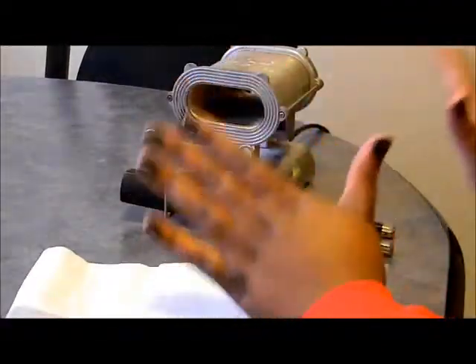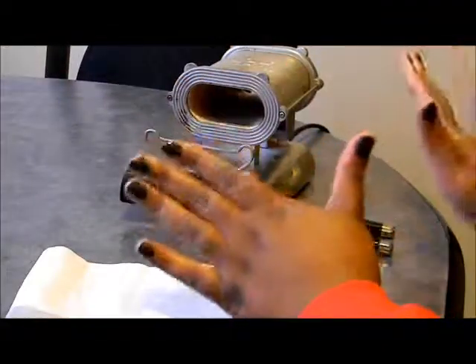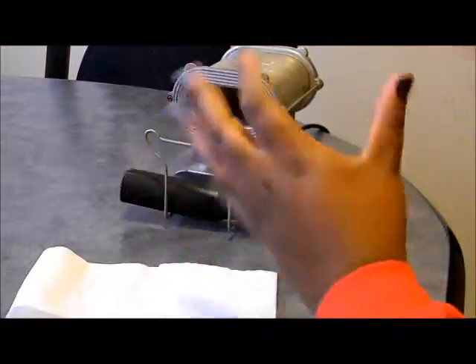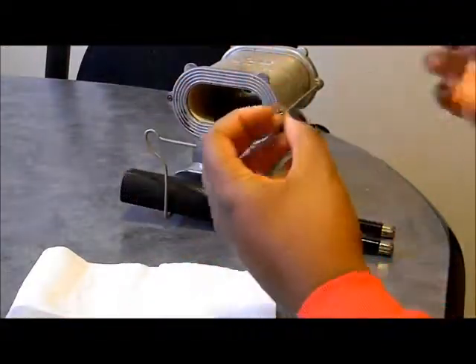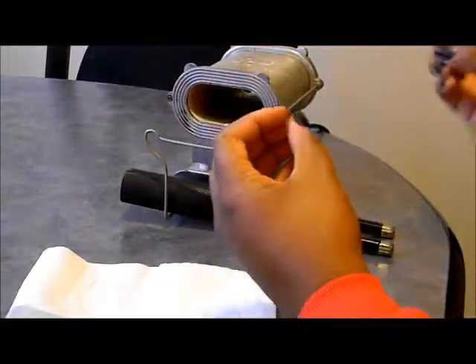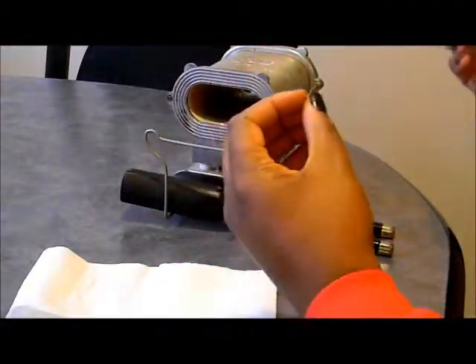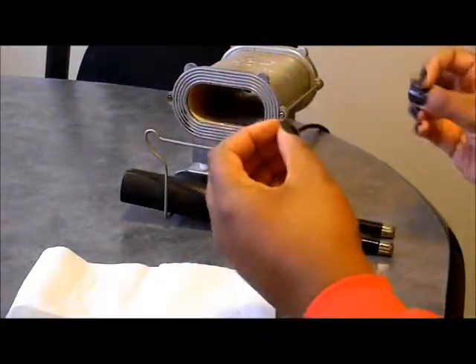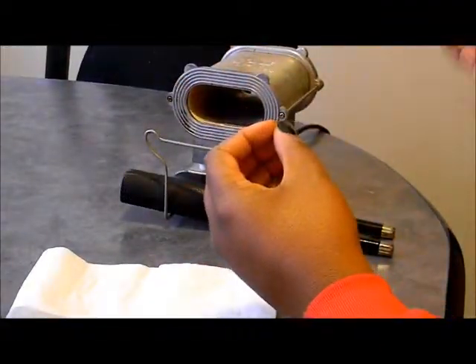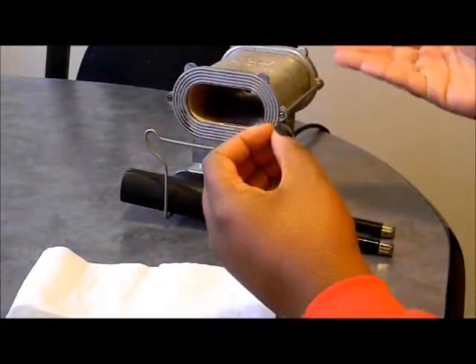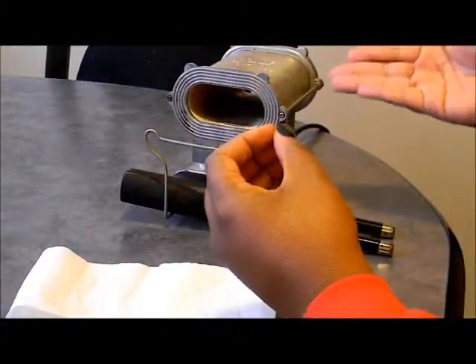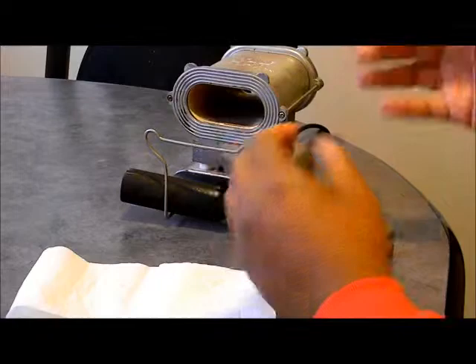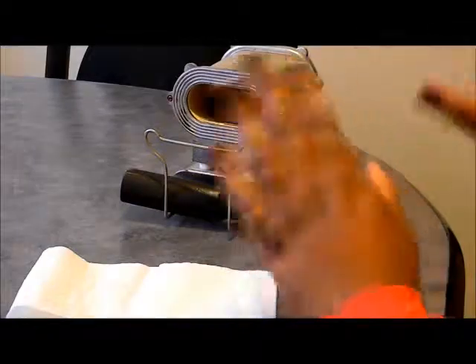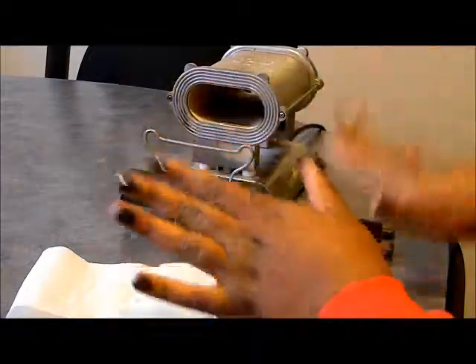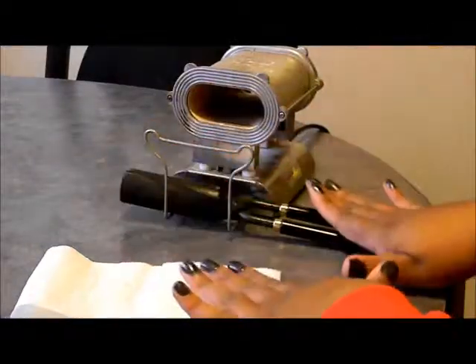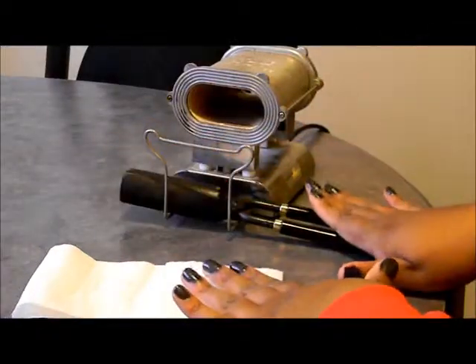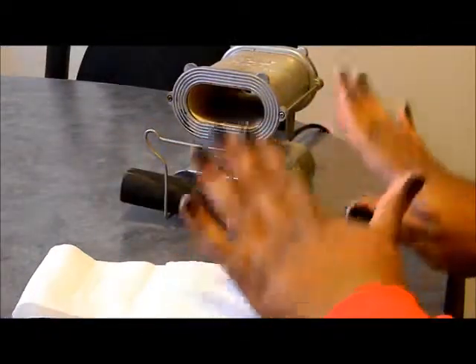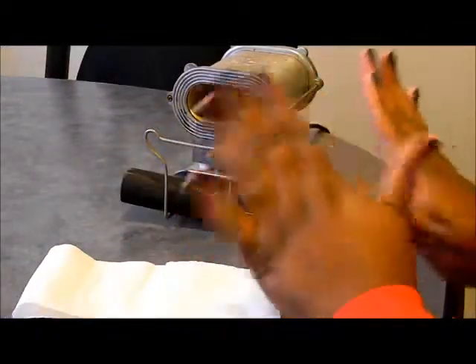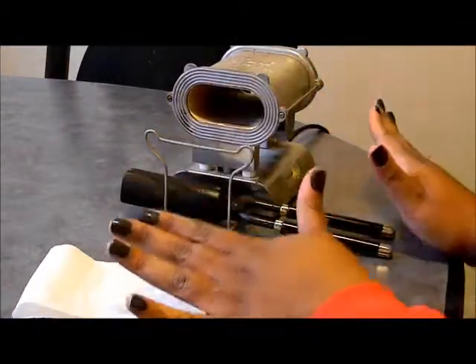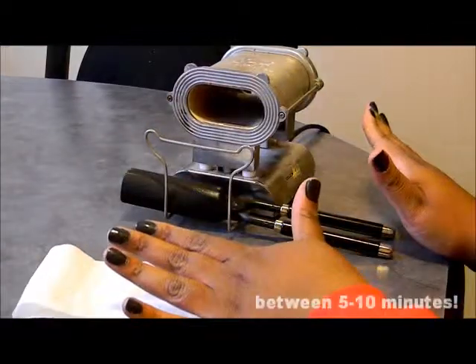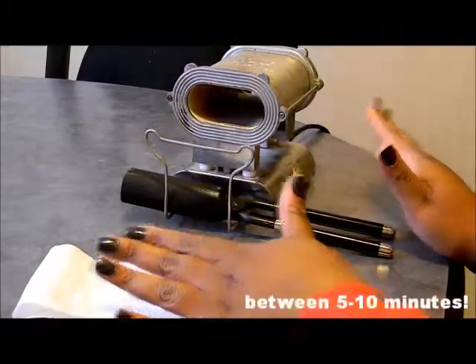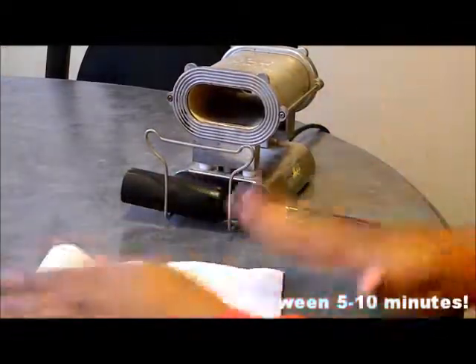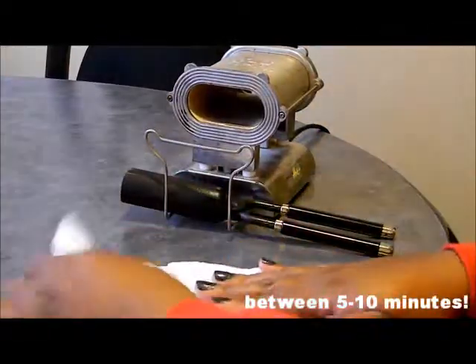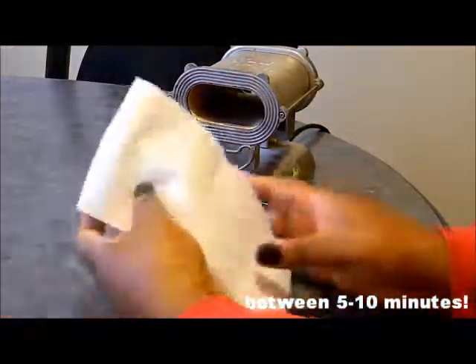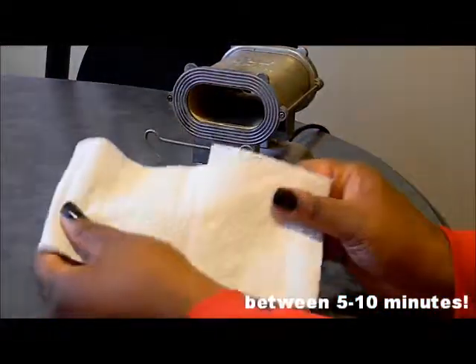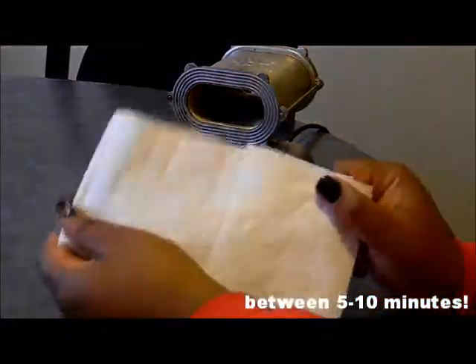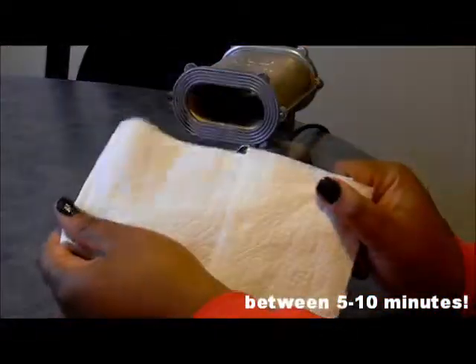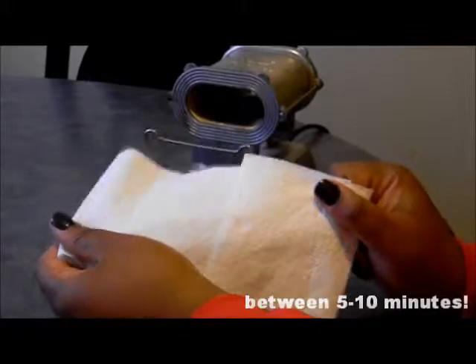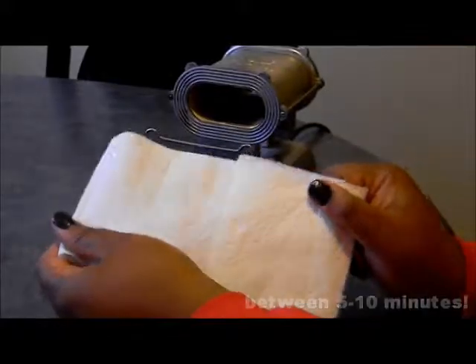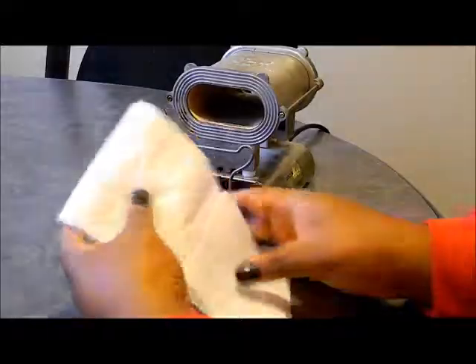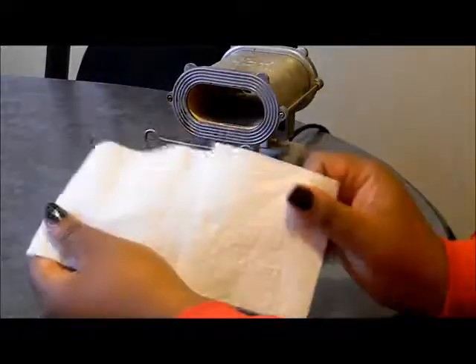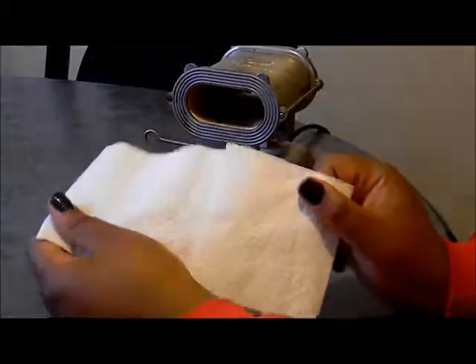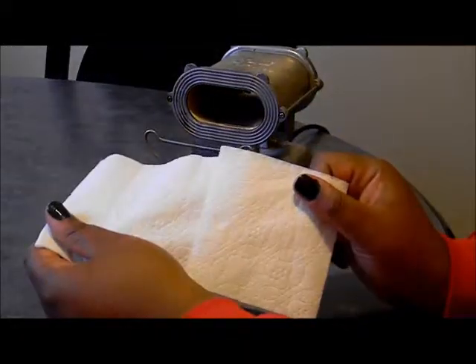If your iron is profusely smoking, you need to take them out and let them sit for 10 minutes, then keep retesting on the paper until it comes out white.